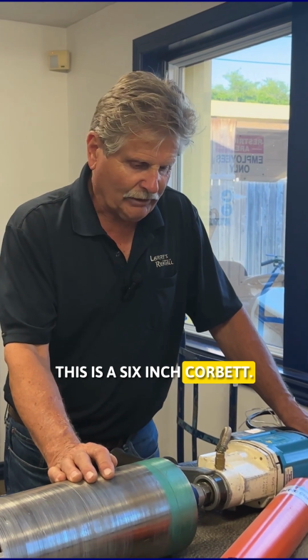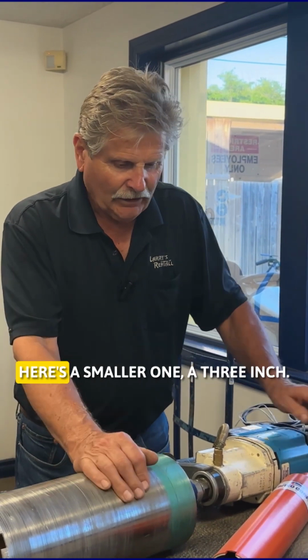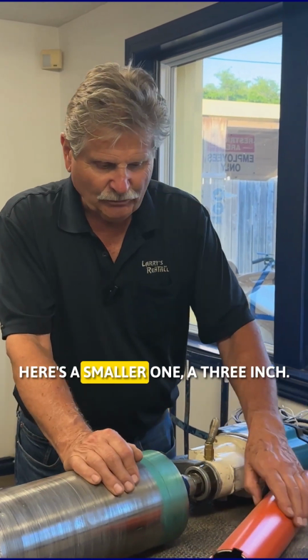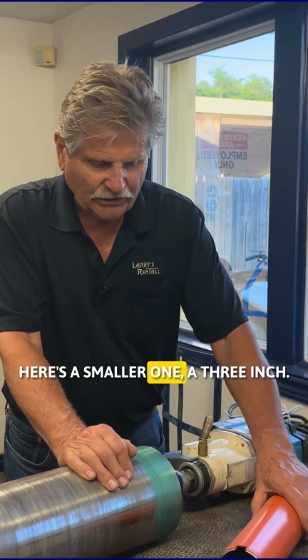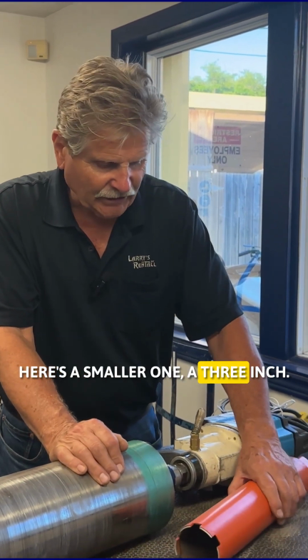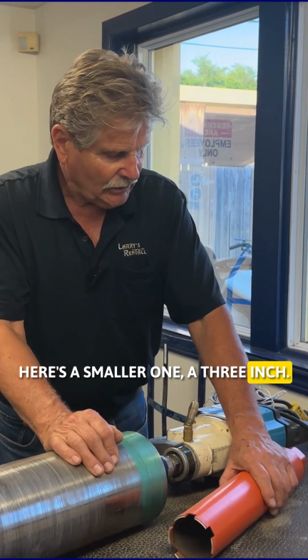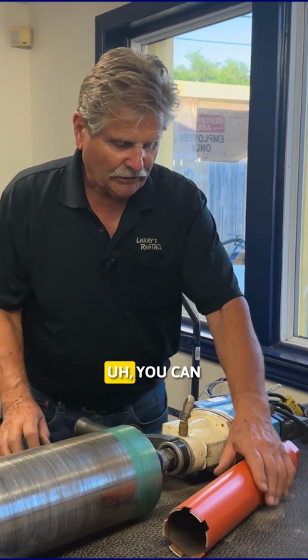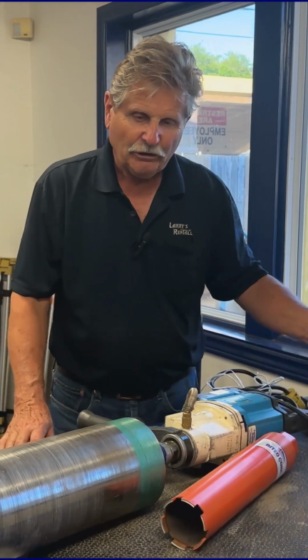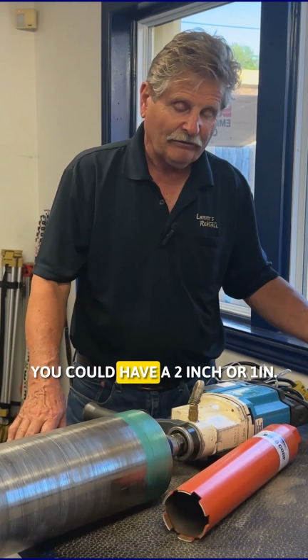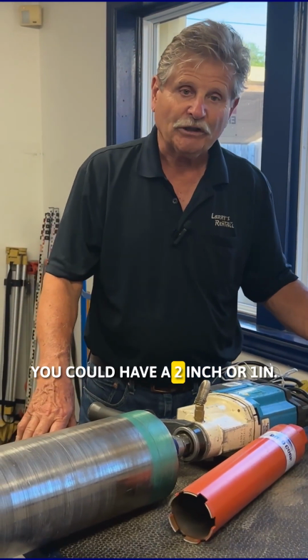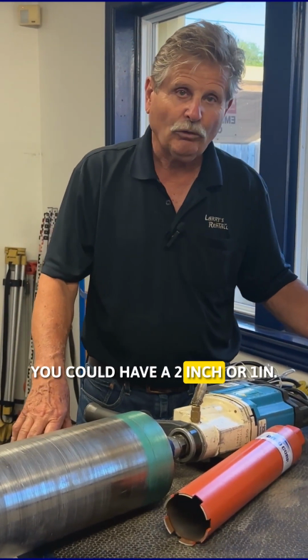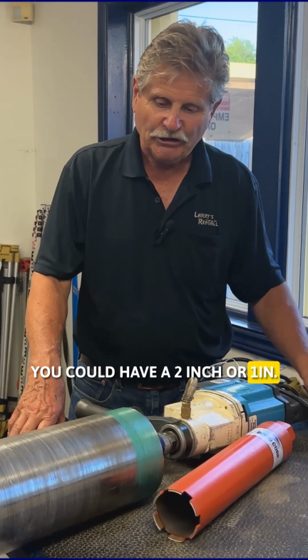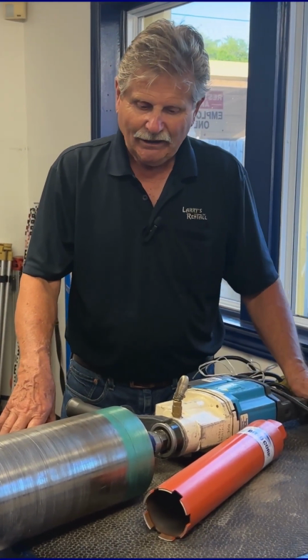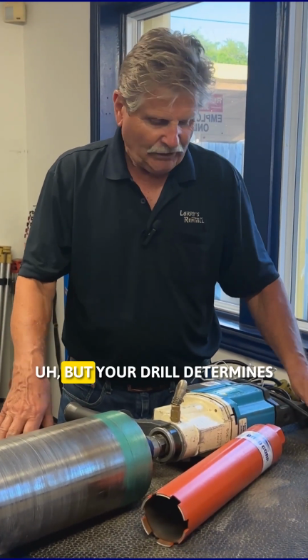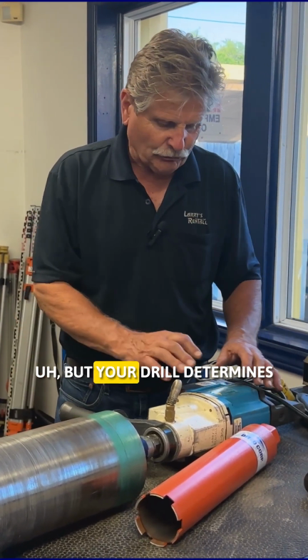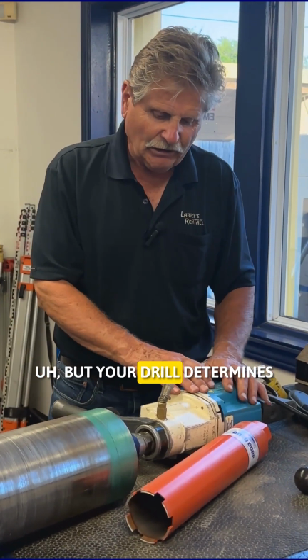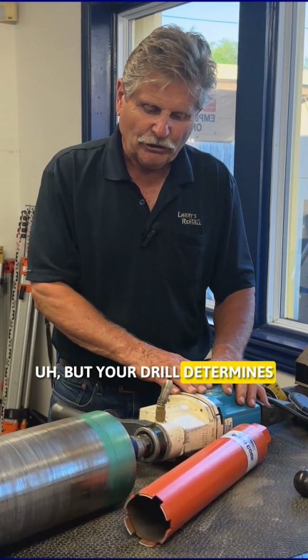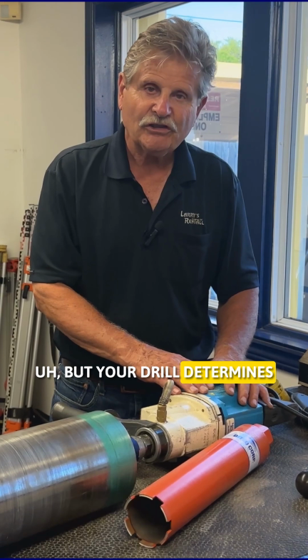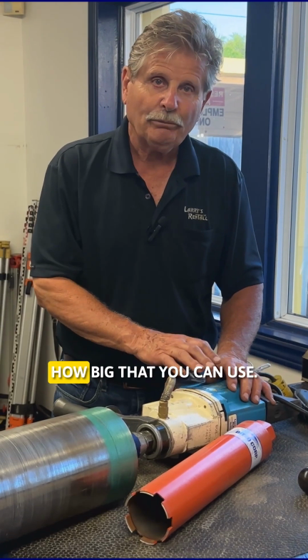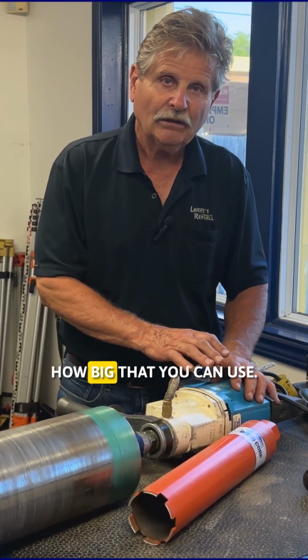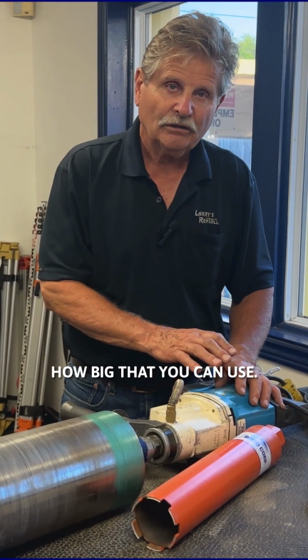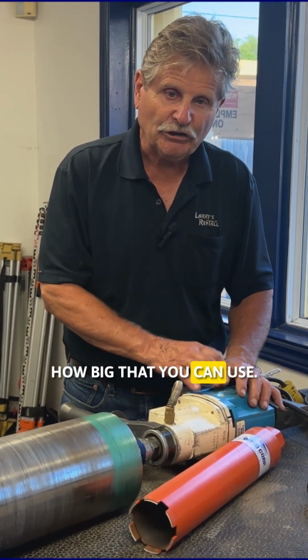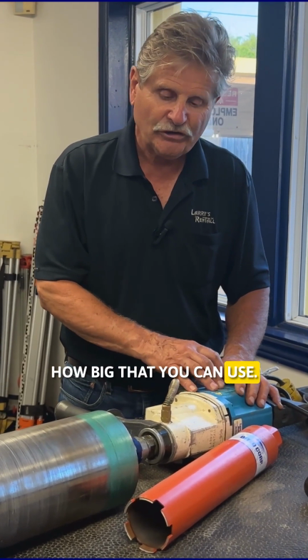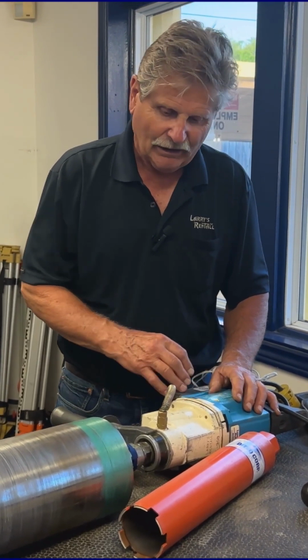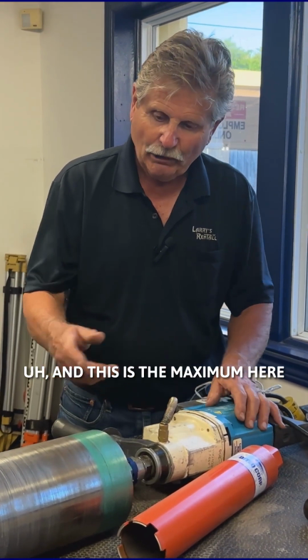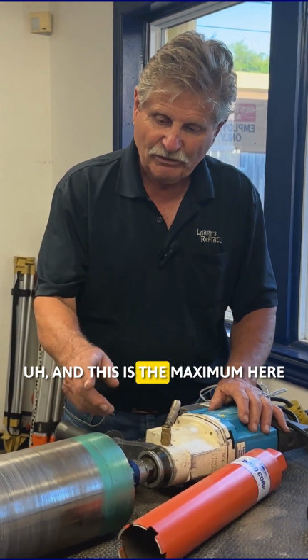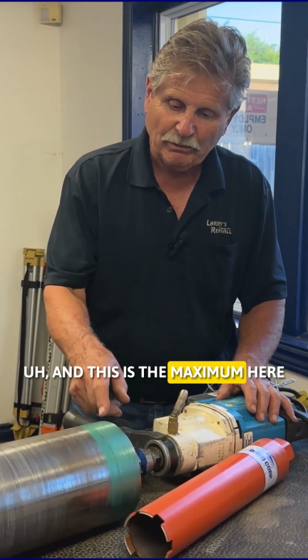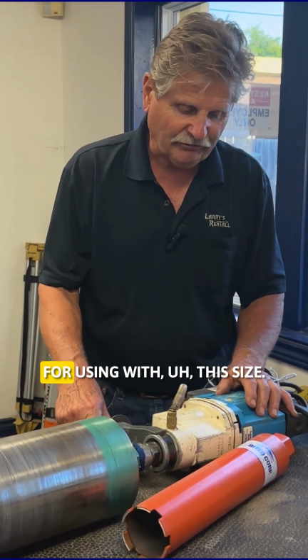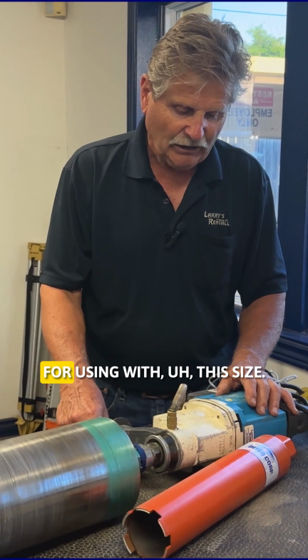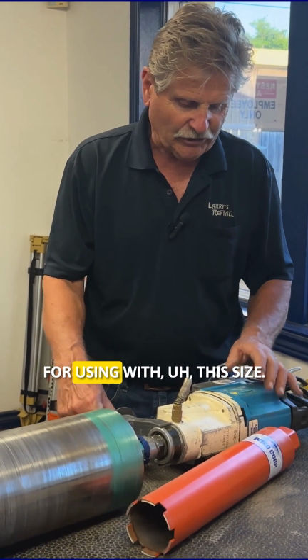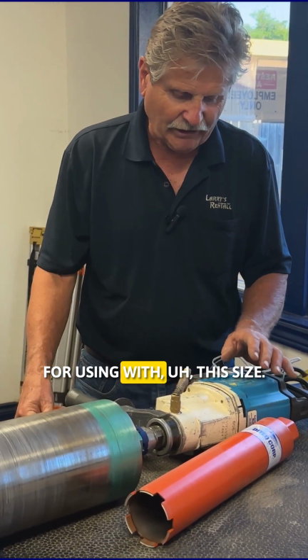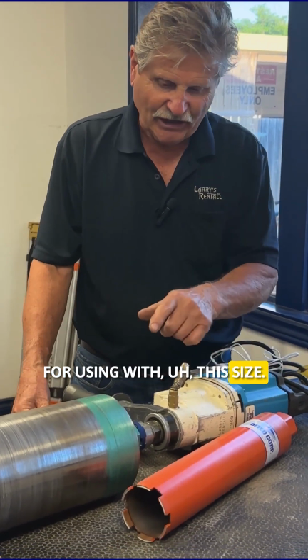Now this is a very big core bit — this is a six inch. Here's a smaller one, a three inch. You can also get a two inch or one inch, but your drill determines how big of a core bit you can use. This six inch is the maximum for this size drill.